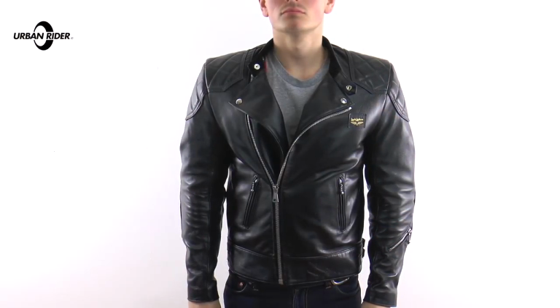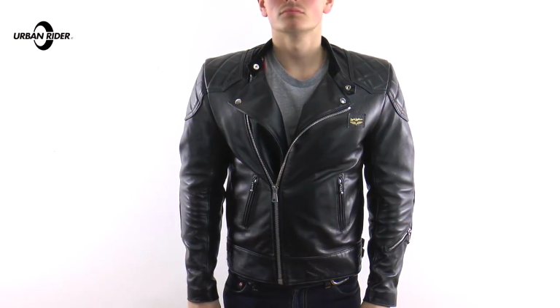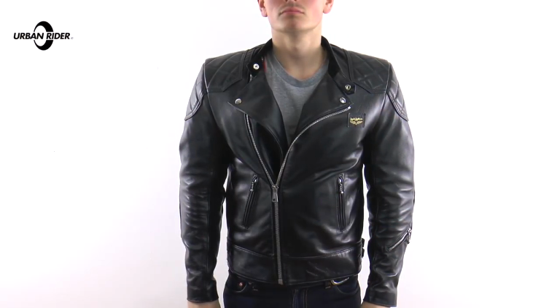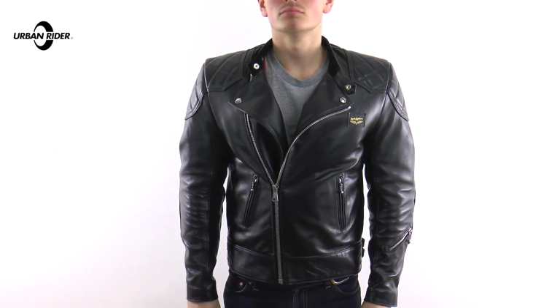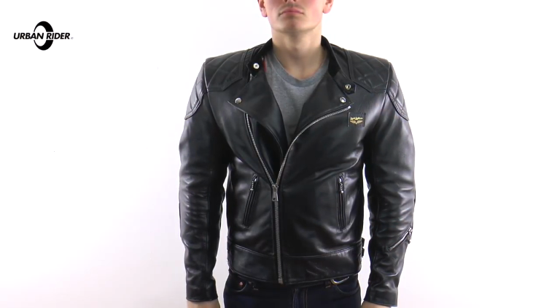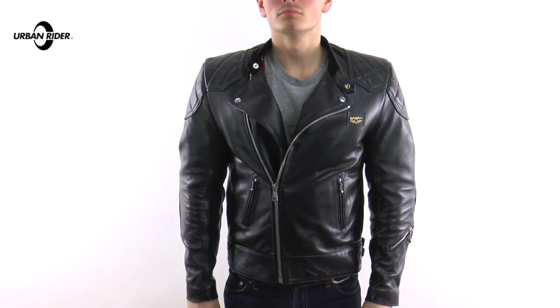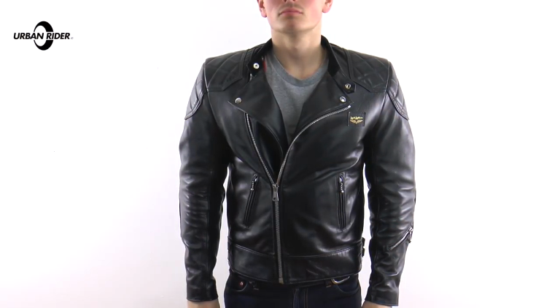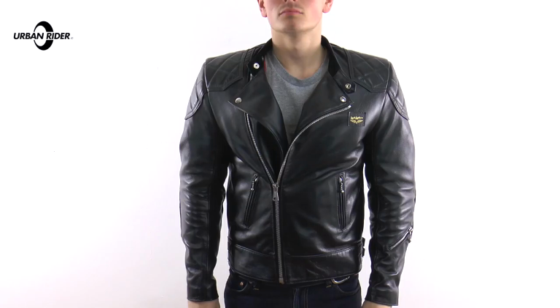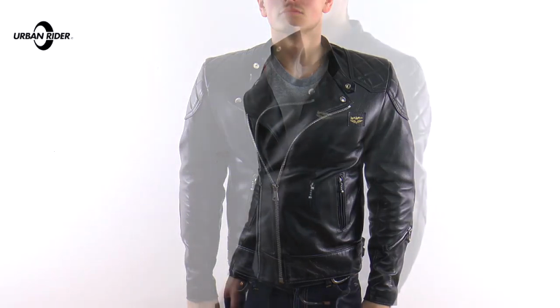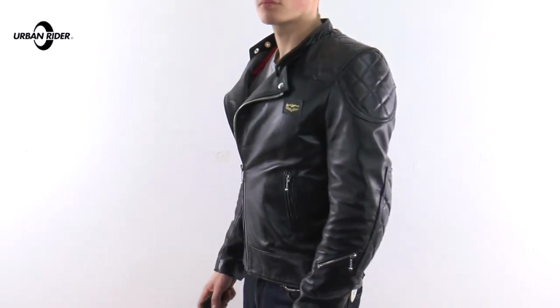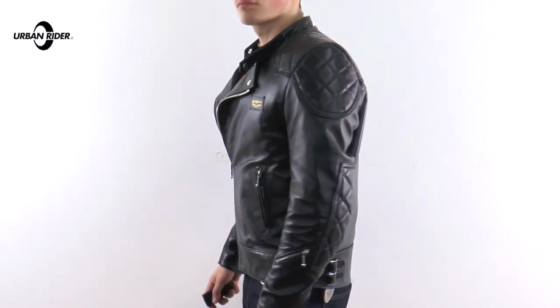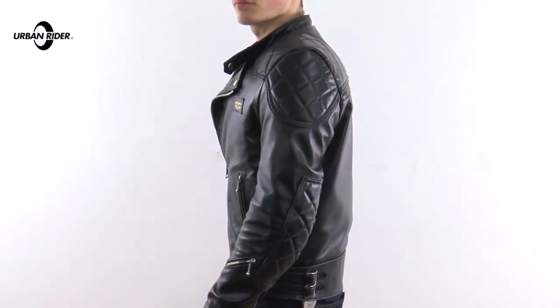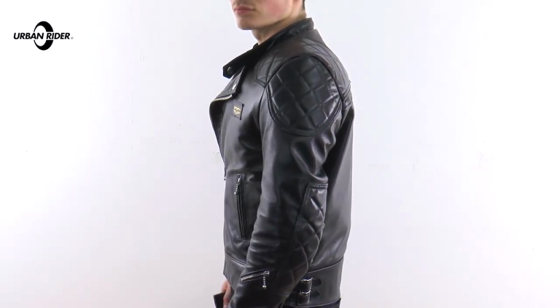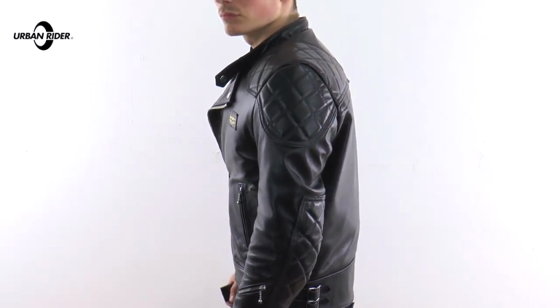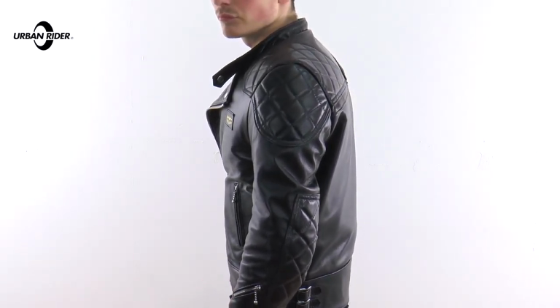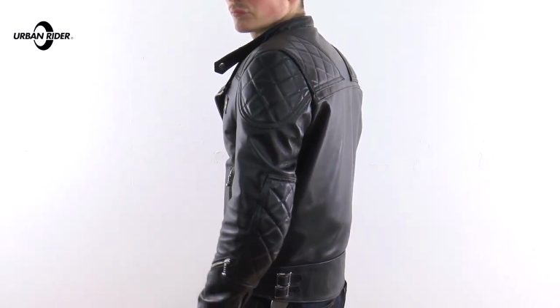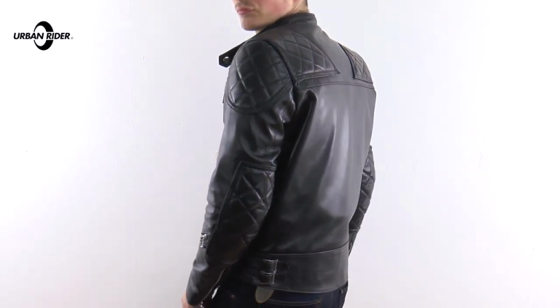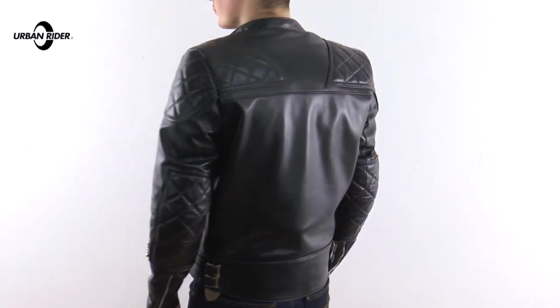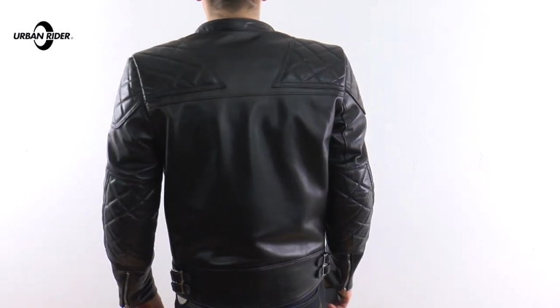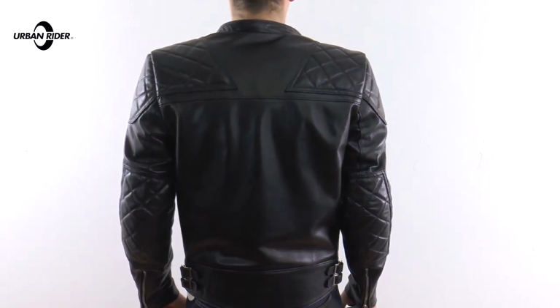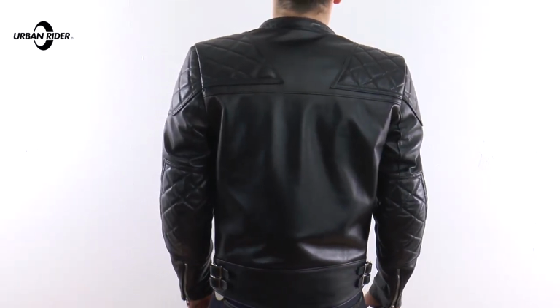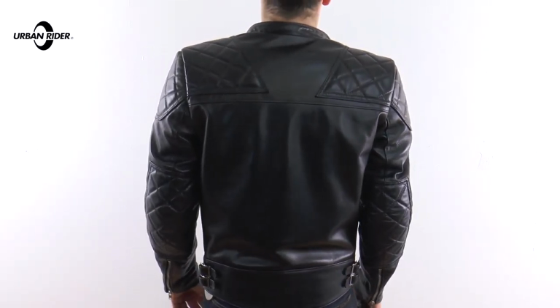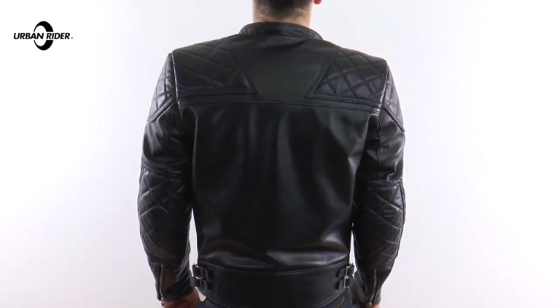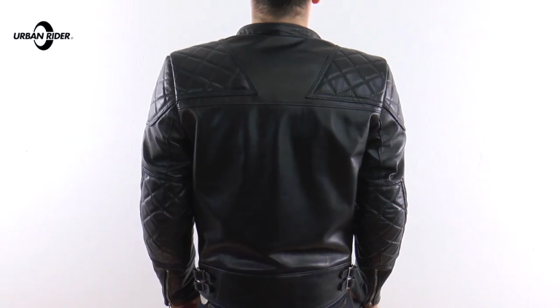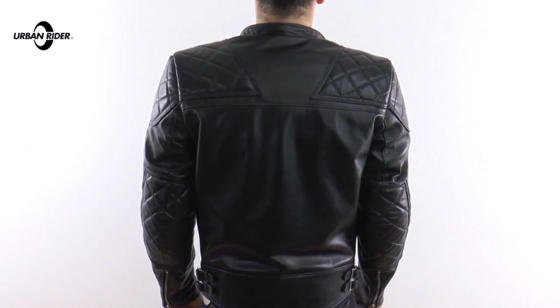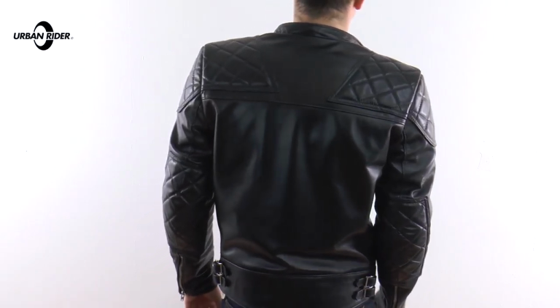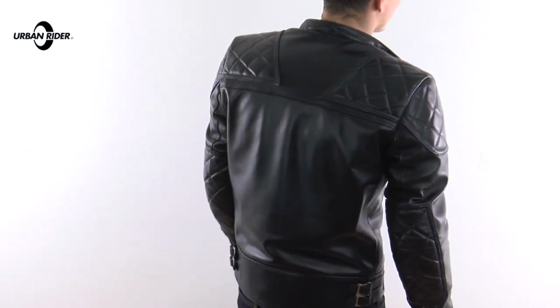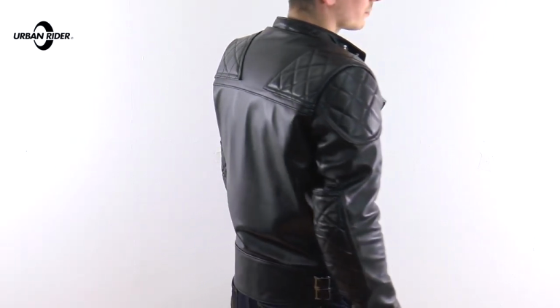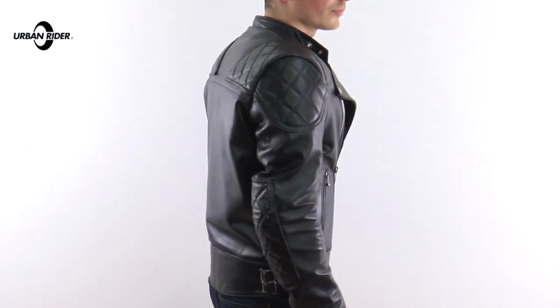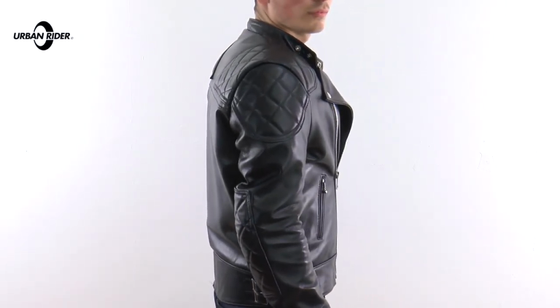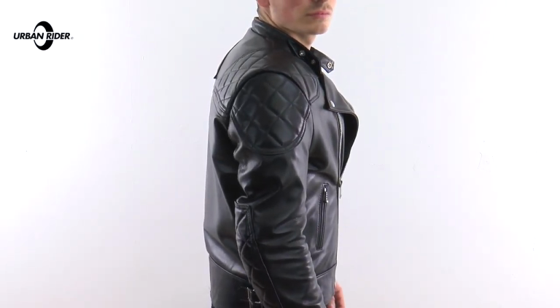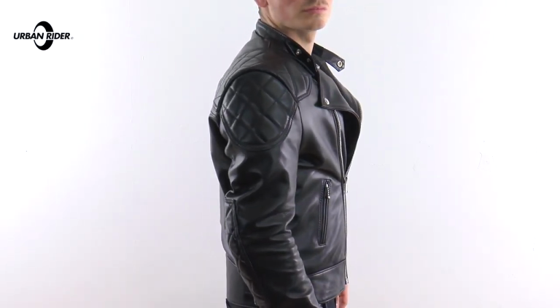Just to let you know, I measure a 40-inch chest. The jacket I'm wearing here is actually a 40 as well, with a full set of armour in. This is the jacket, this is the size I'd take — I think it's the perfect fit. You can't really tell that there's armour in it too.